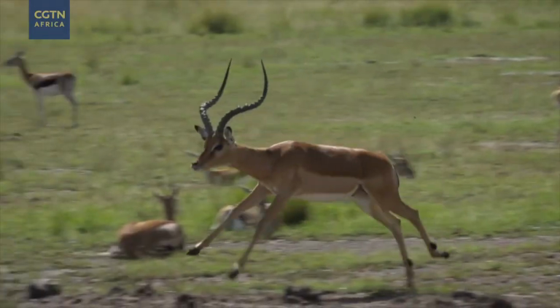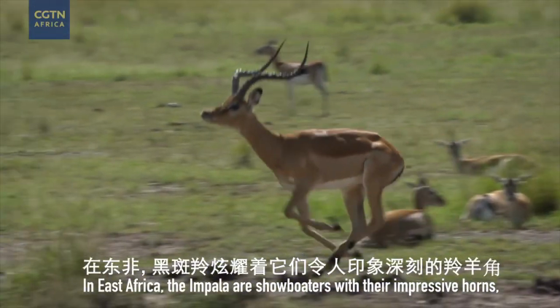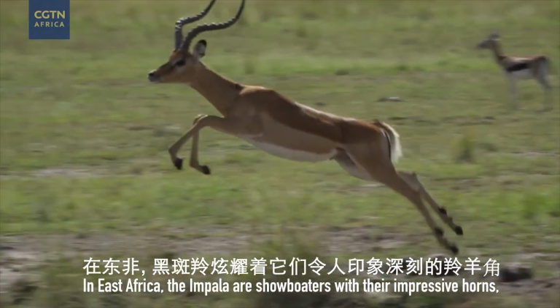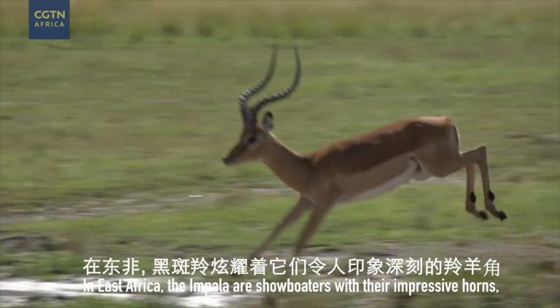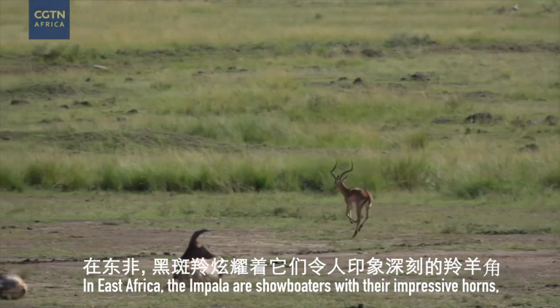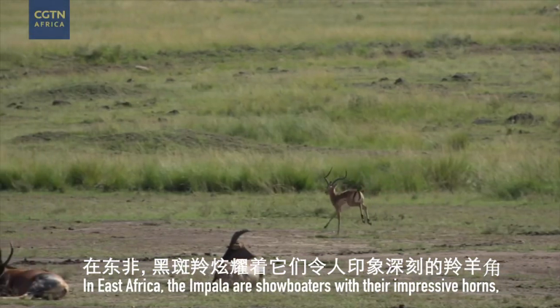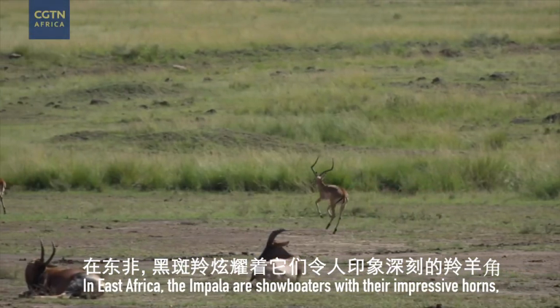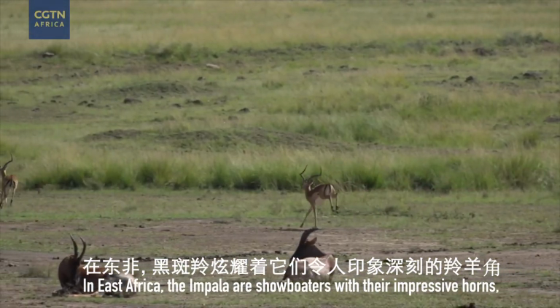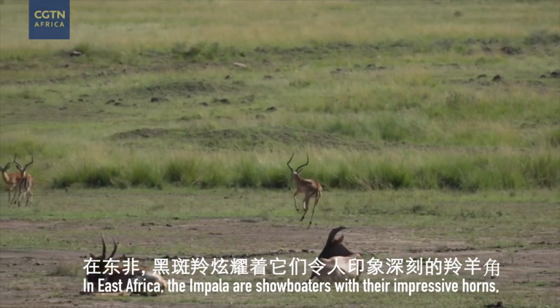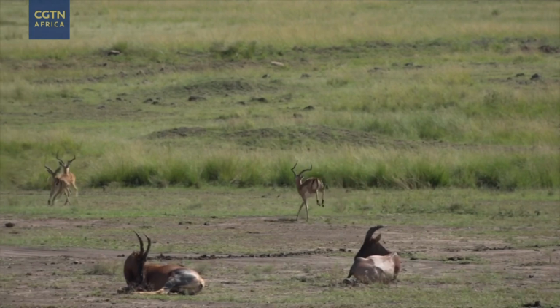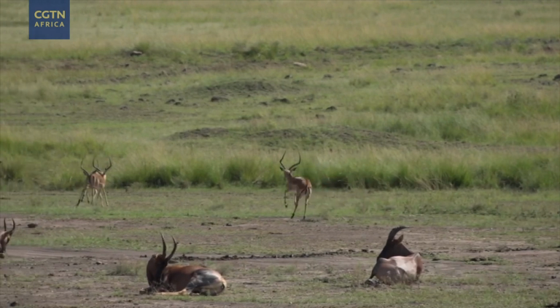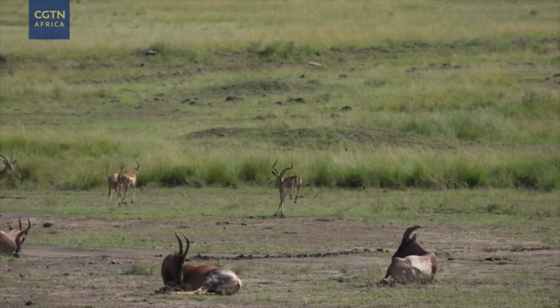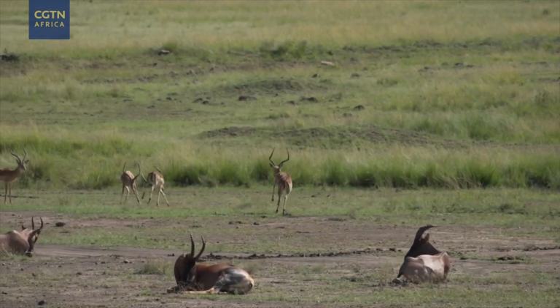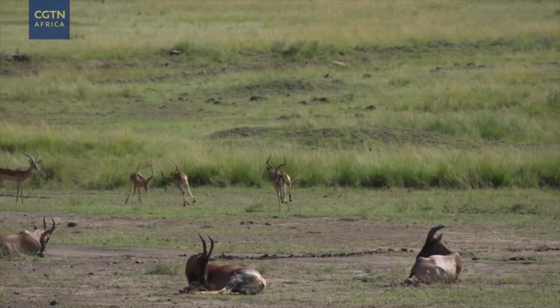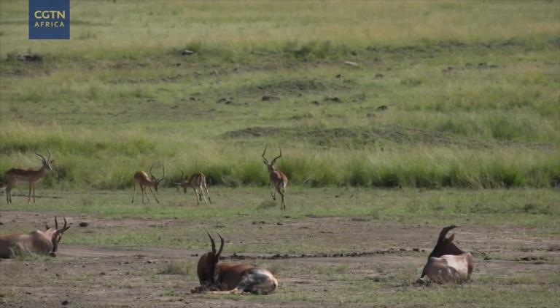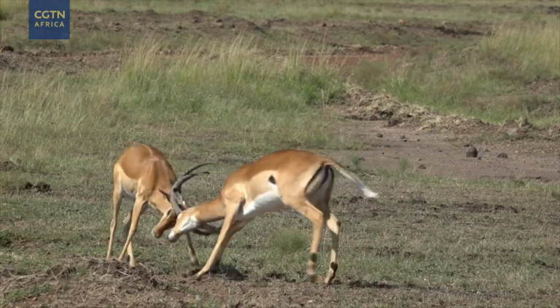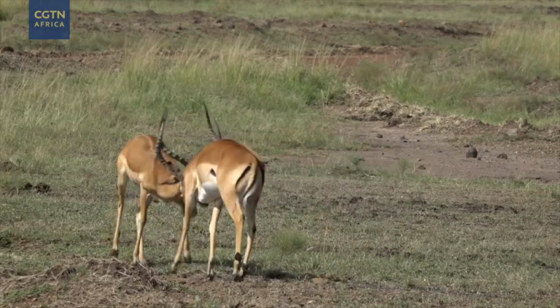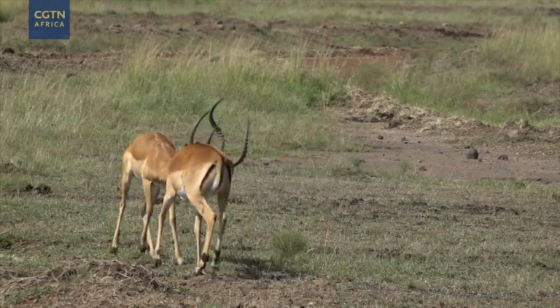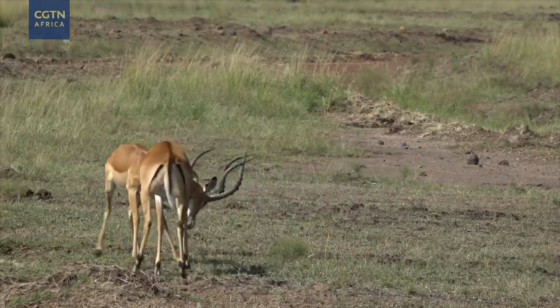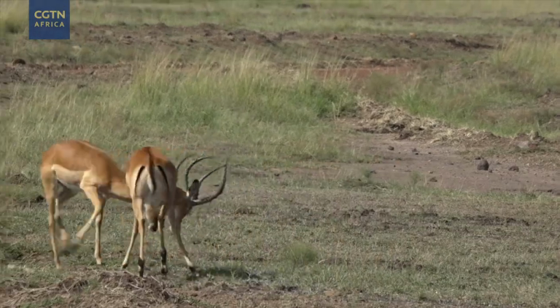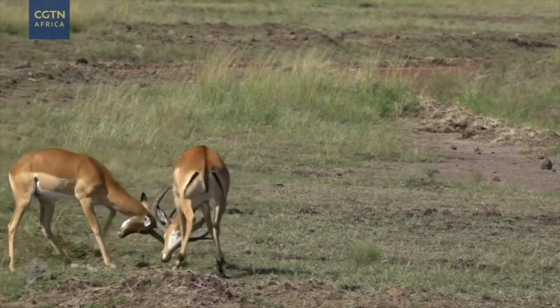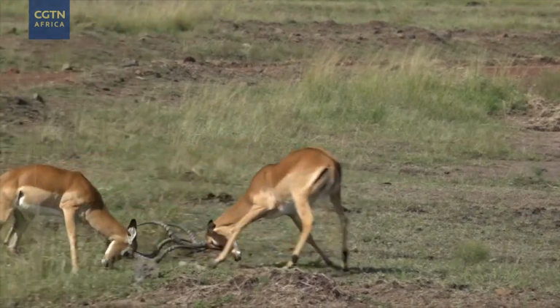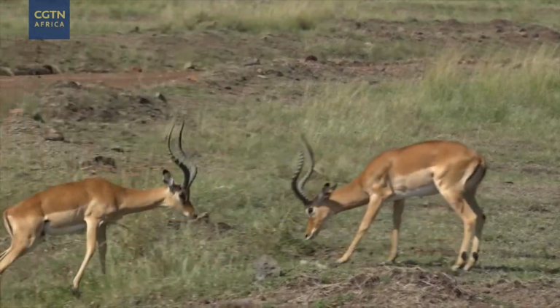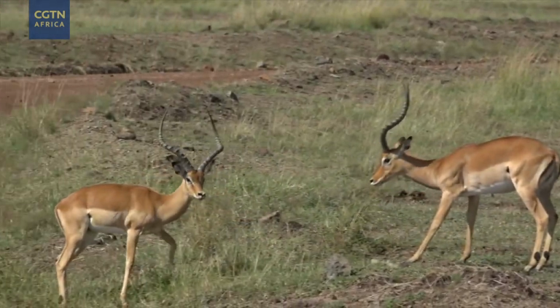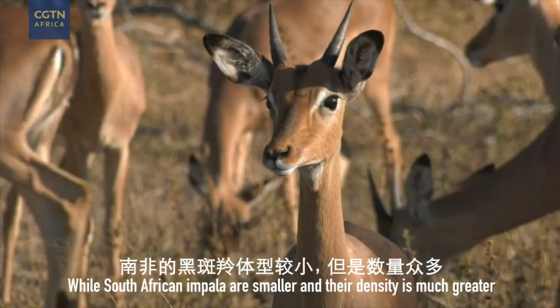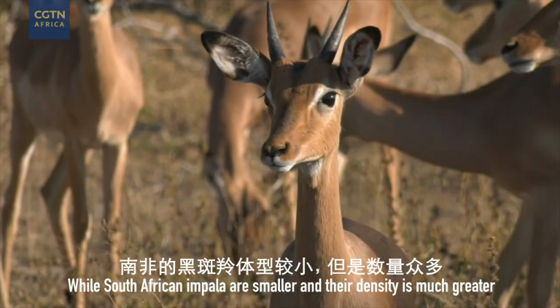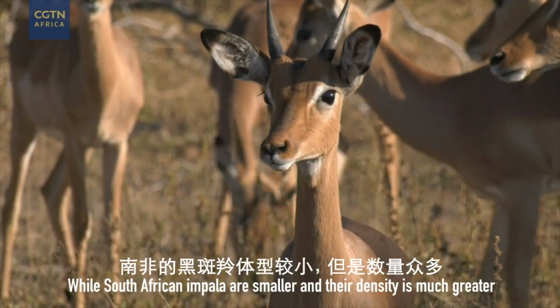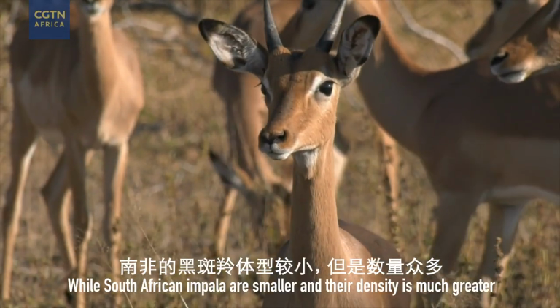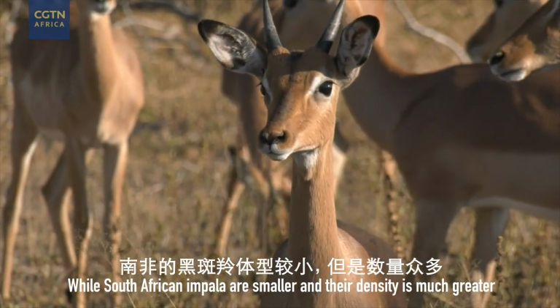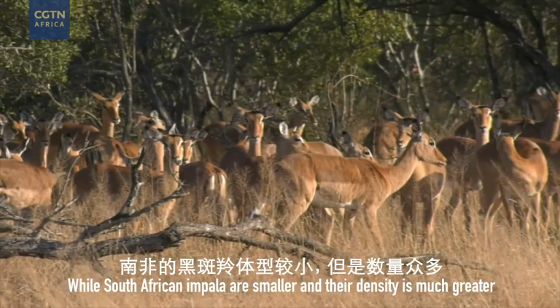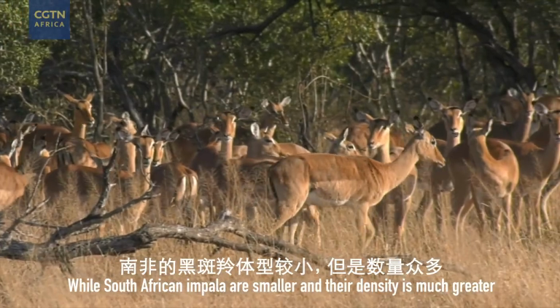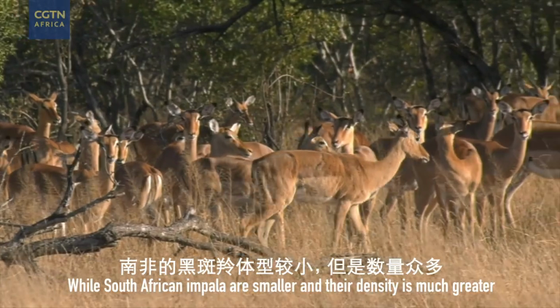In East Africa, the impala are showboaters with impressive horns. While South African impala are smaller, their density is much greater.